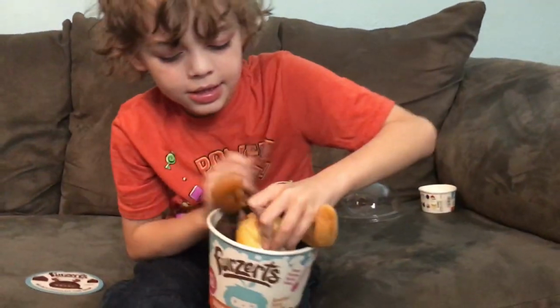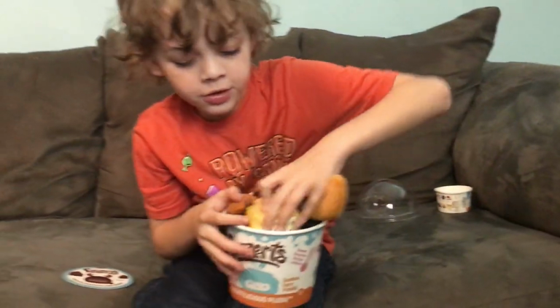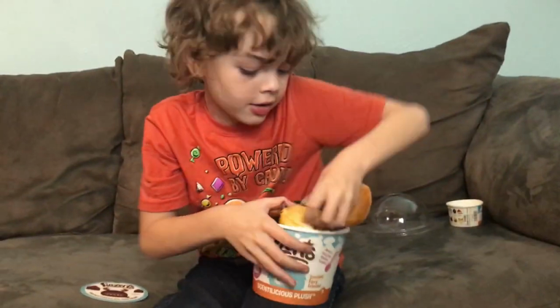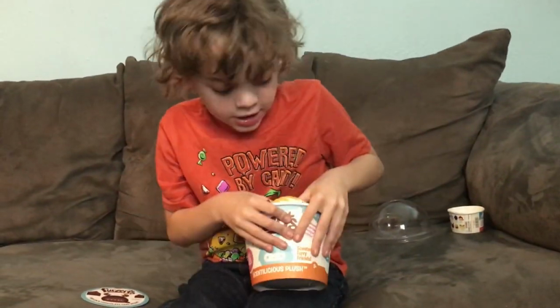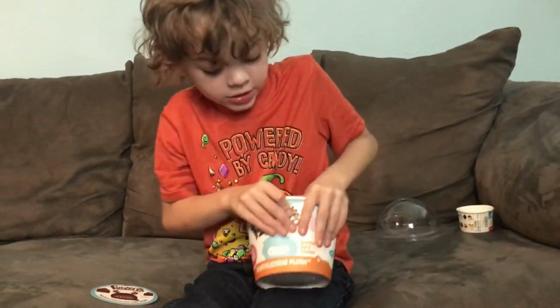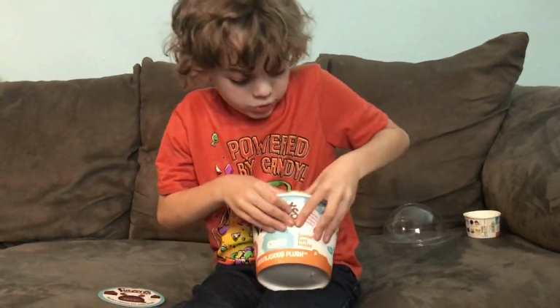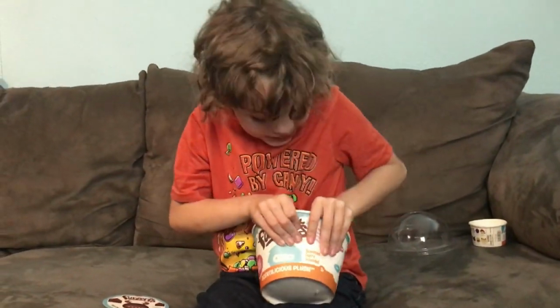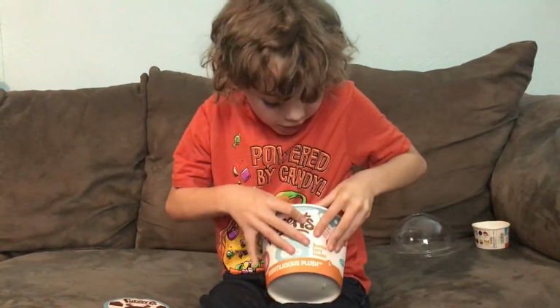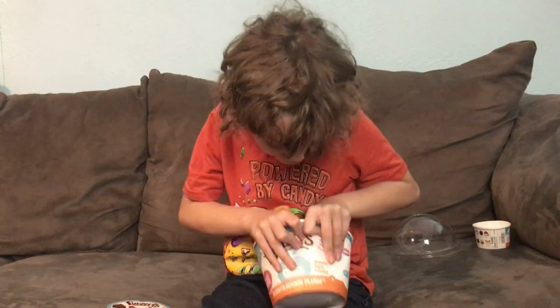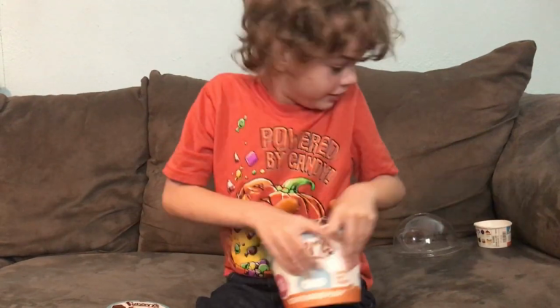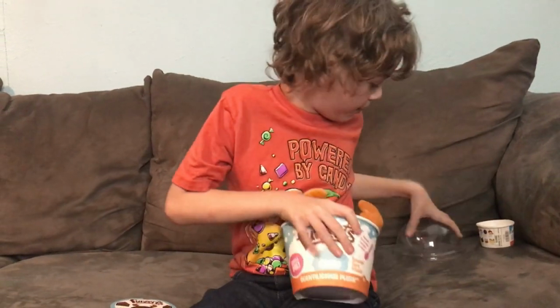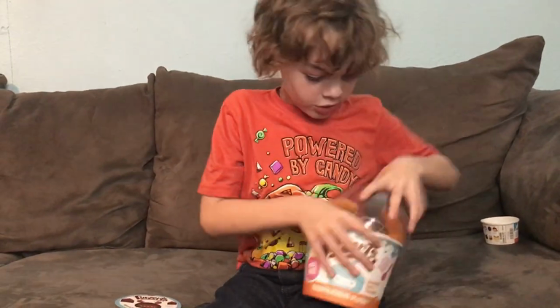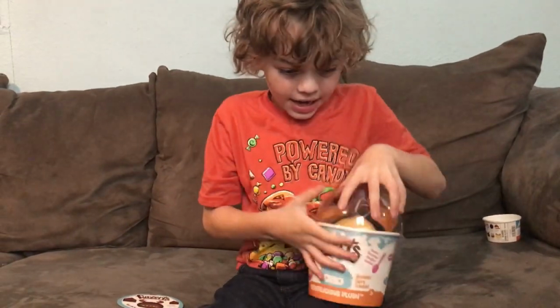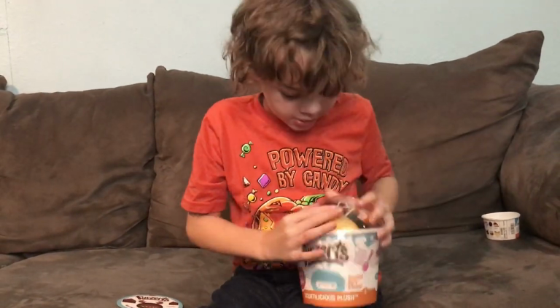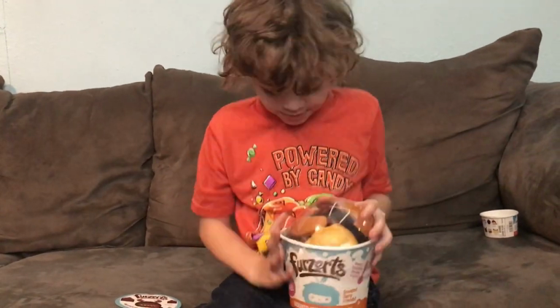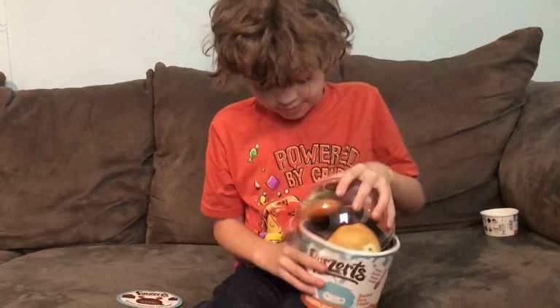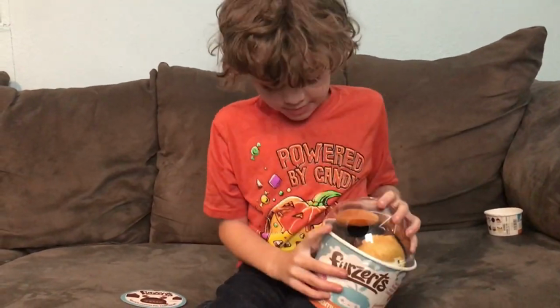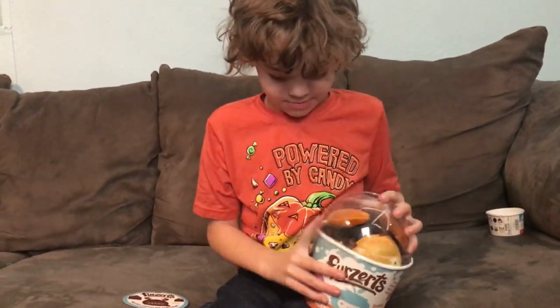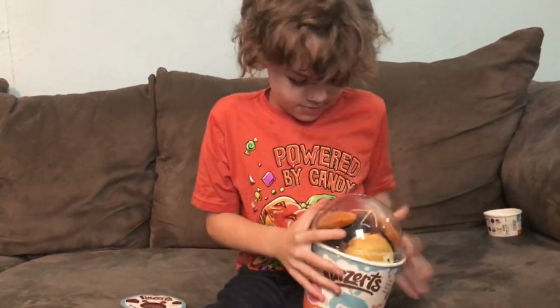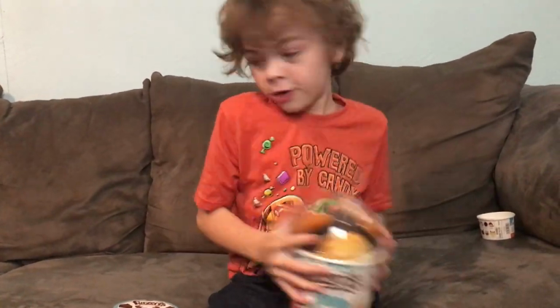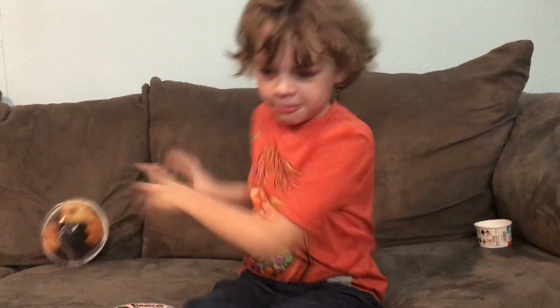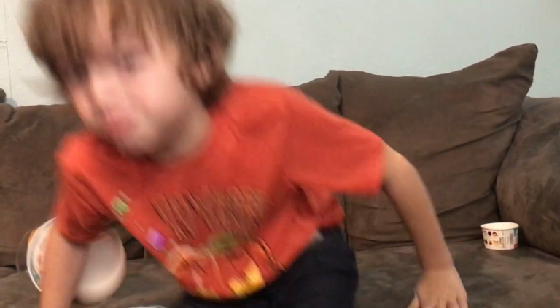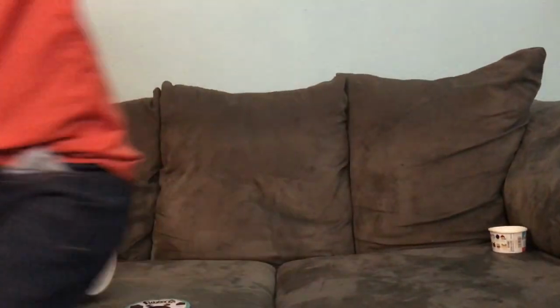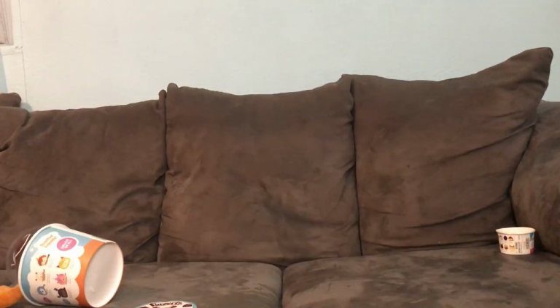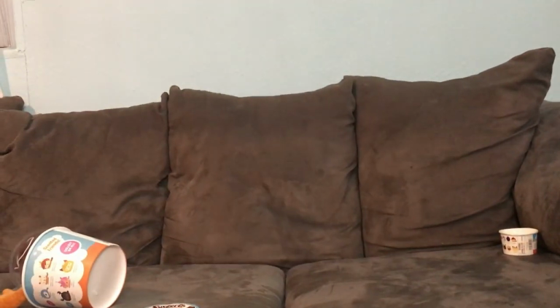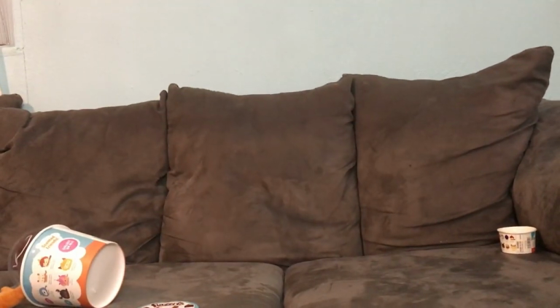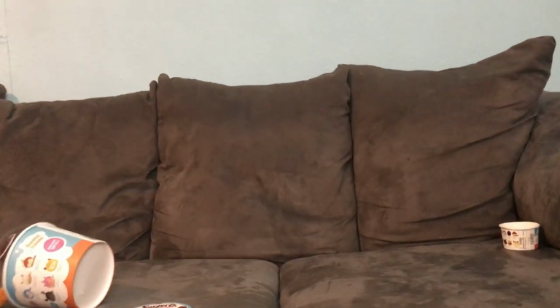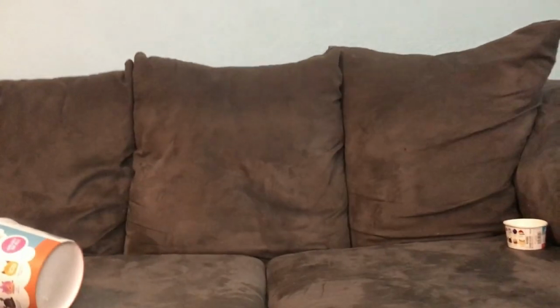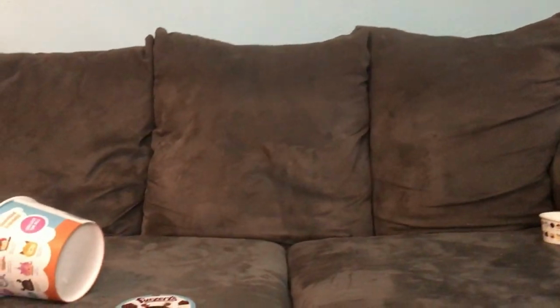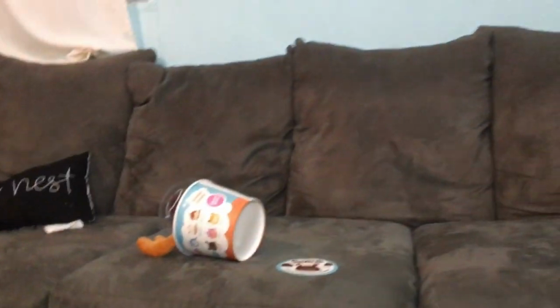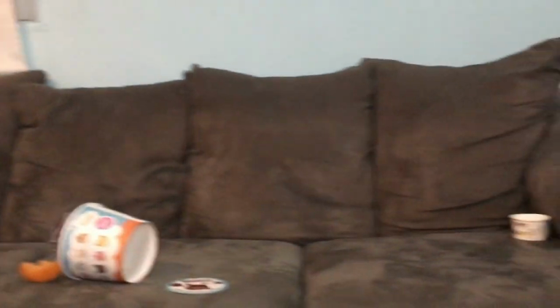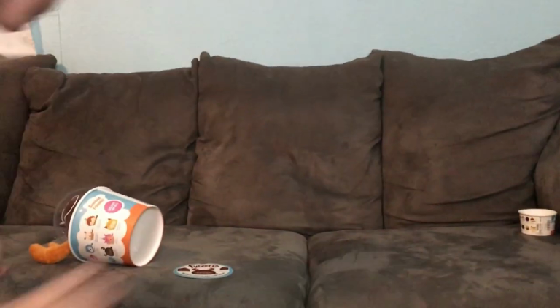That's all for today! I'm just going to squeeze this little bit in here, put the lid back on. Okay, bye. And I forgot the toy!